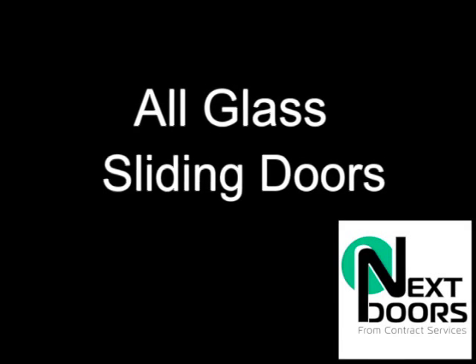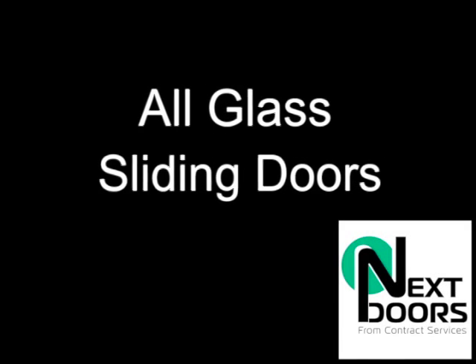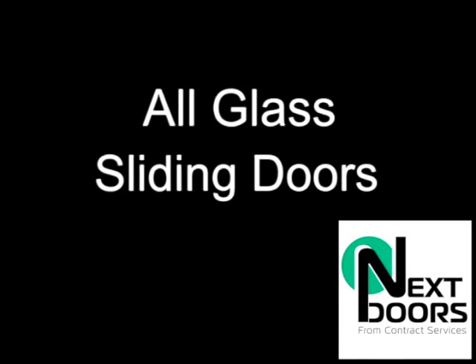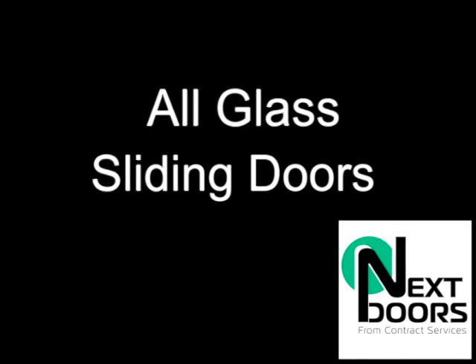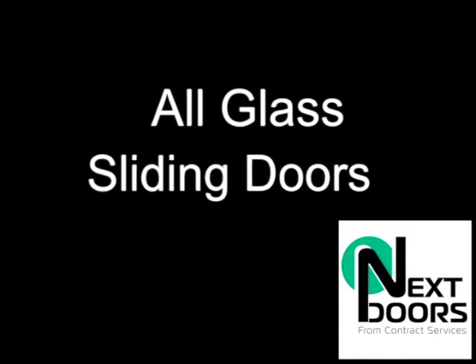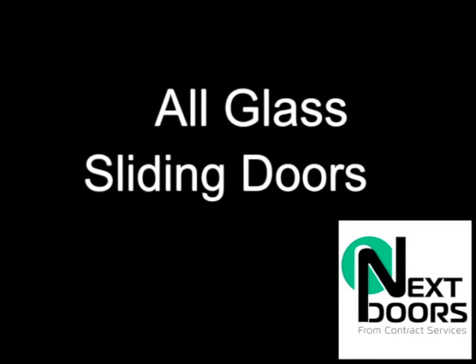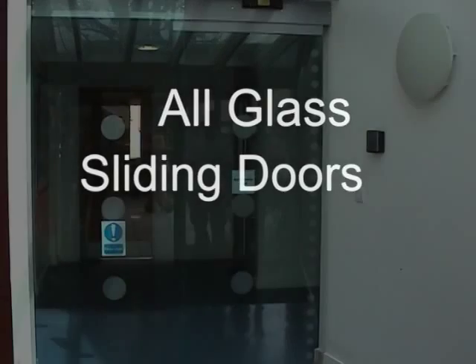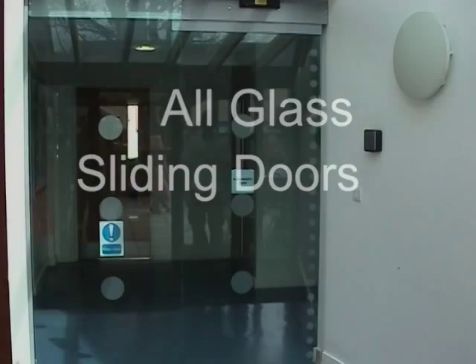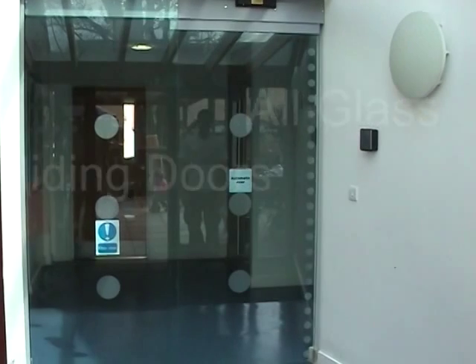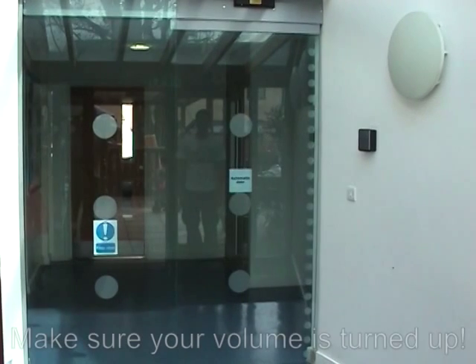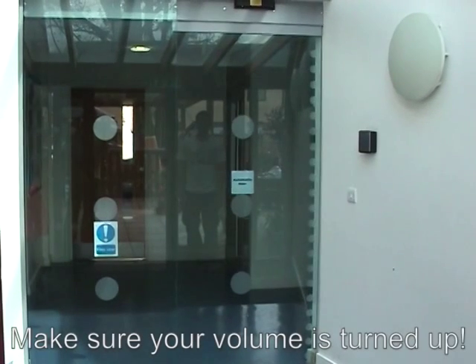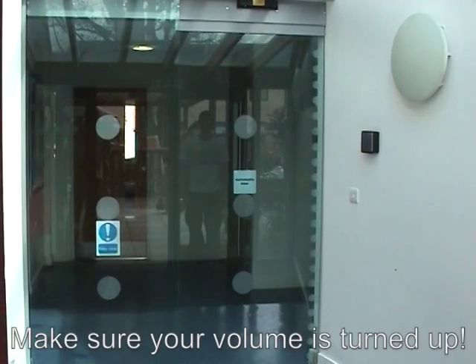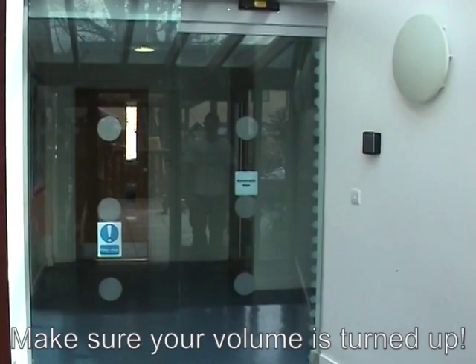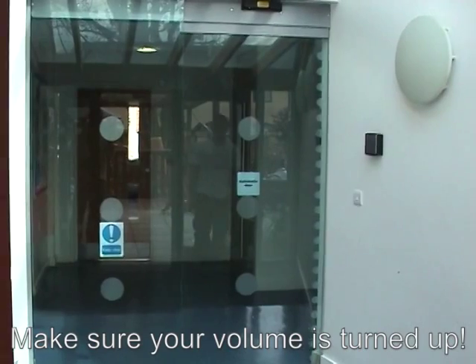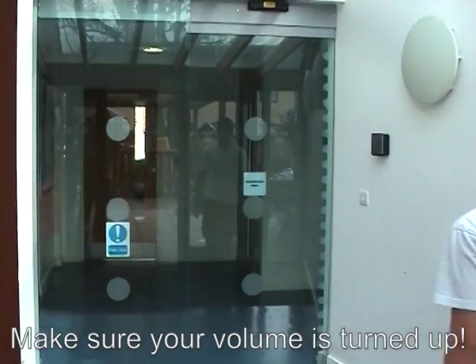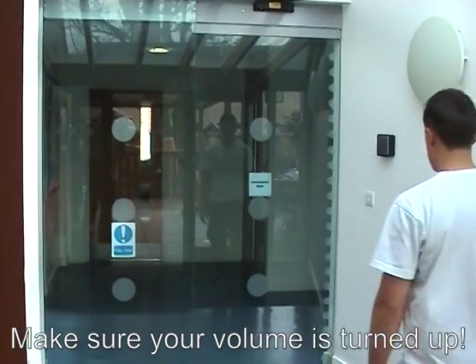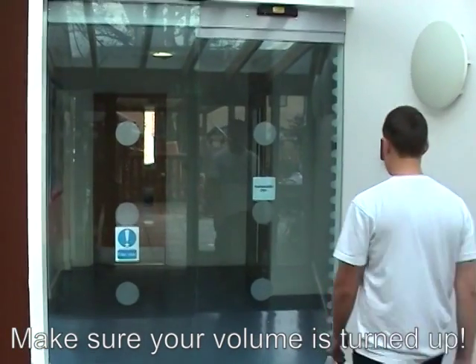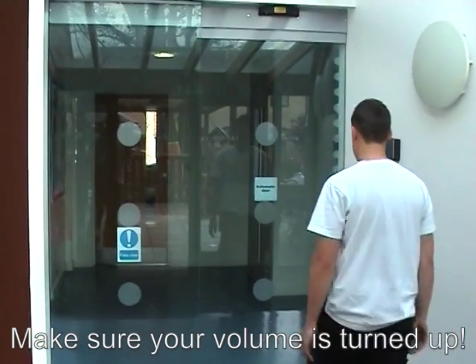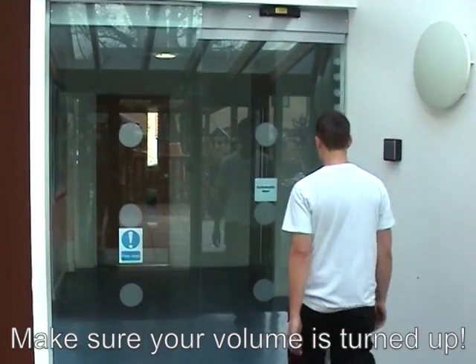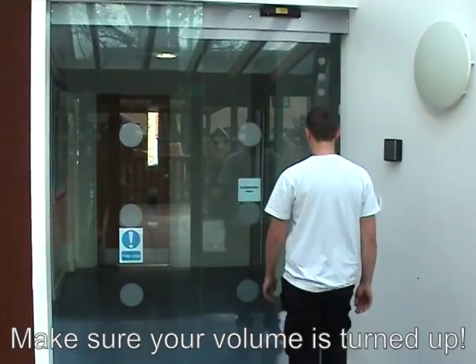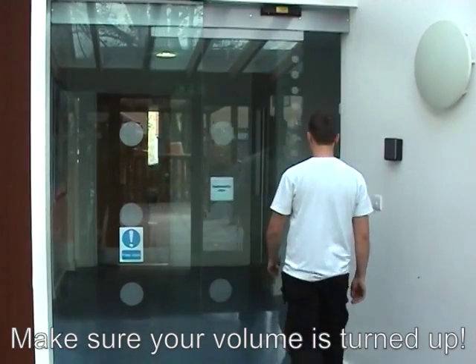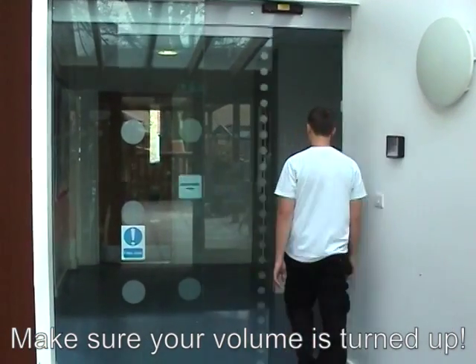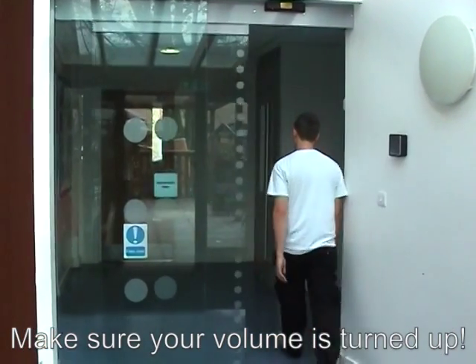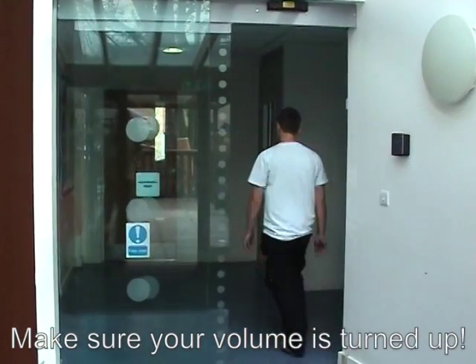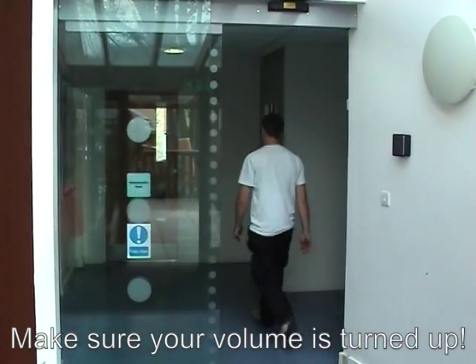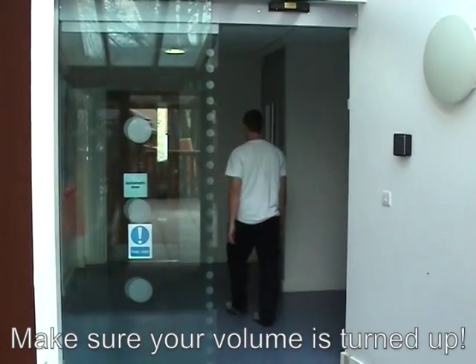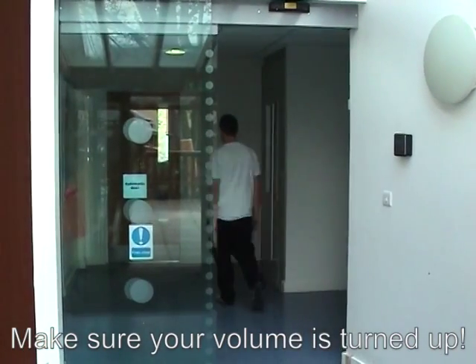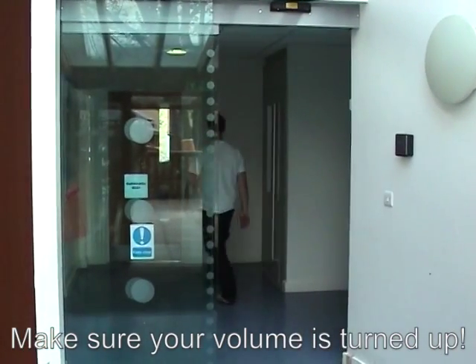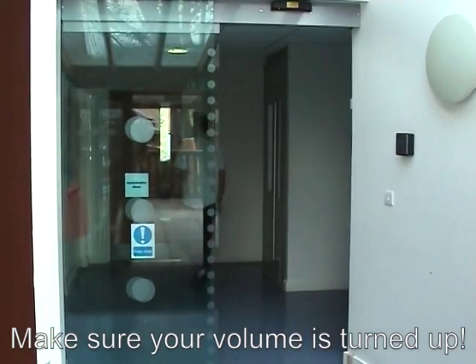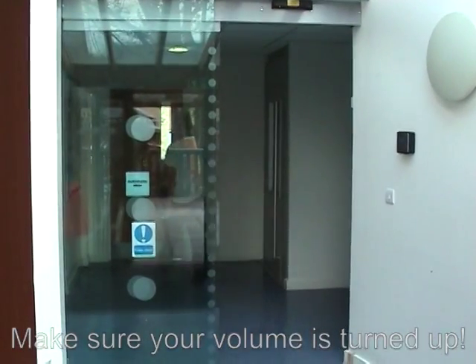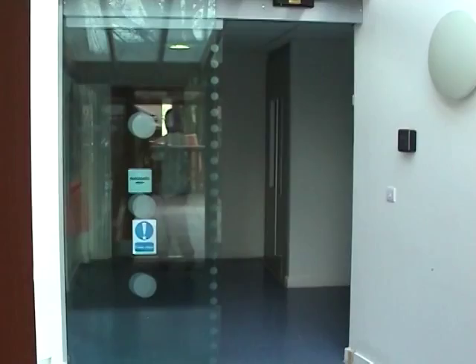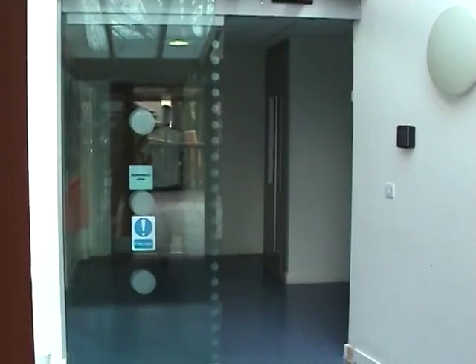Hello, I'm Billy Bonds and I want to tell you about all-glass sliding doors. As you can see, they're lovely — they're super bright and let an enormous amount of light into your building and through your entrance.